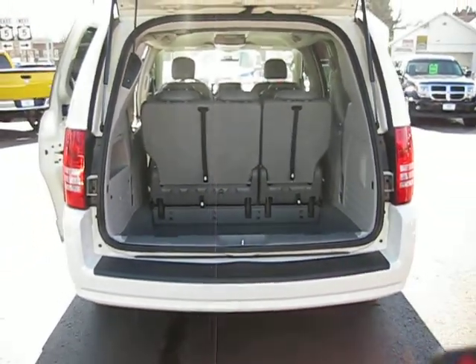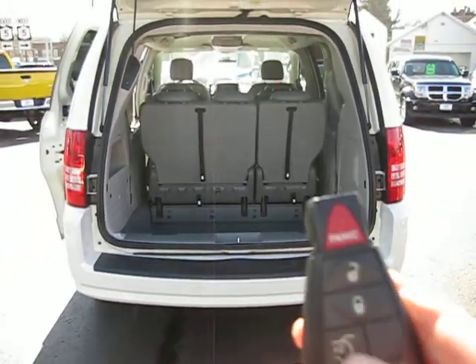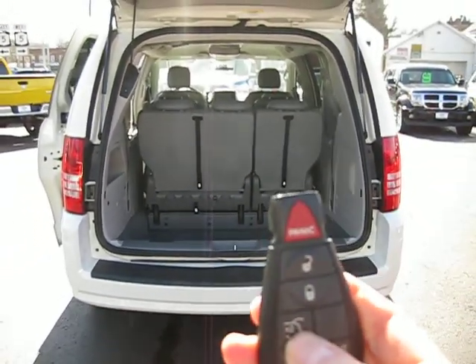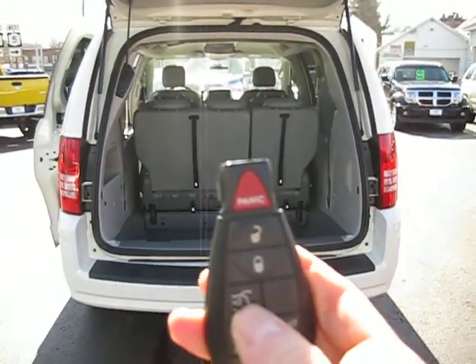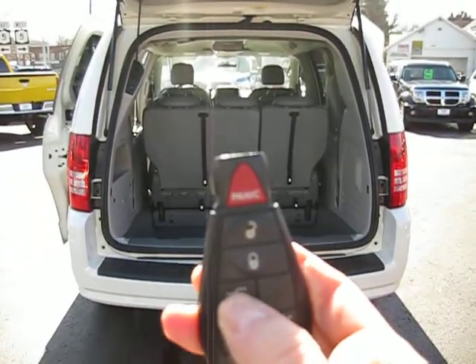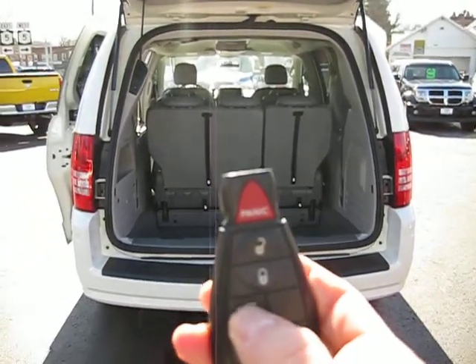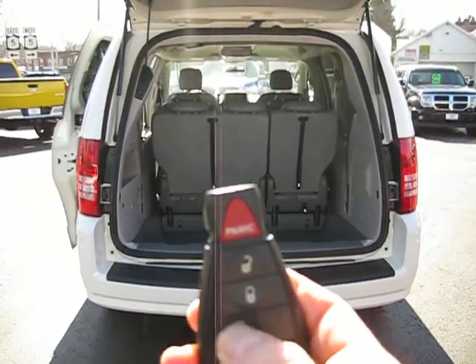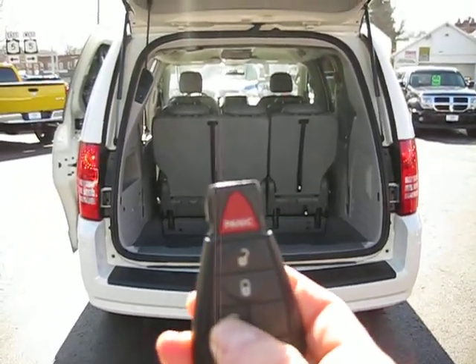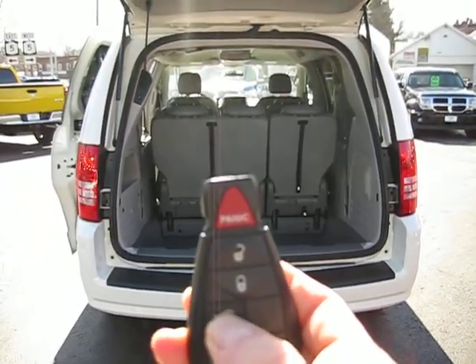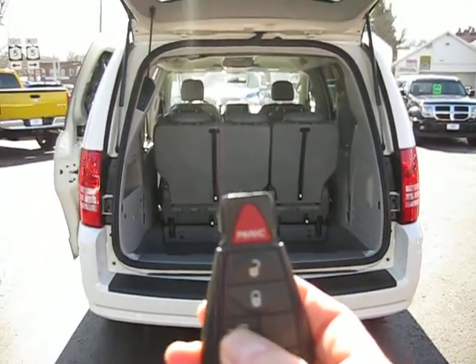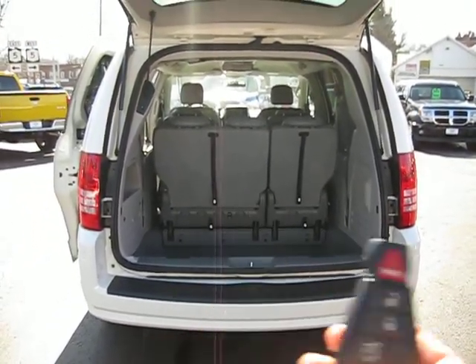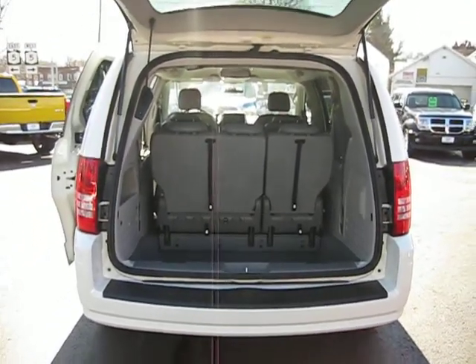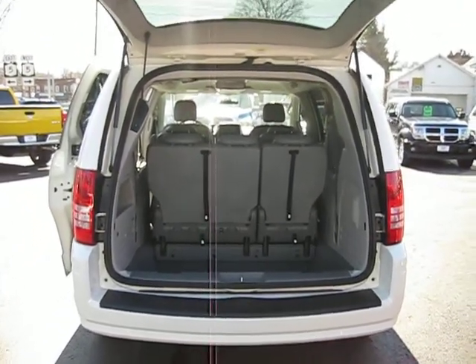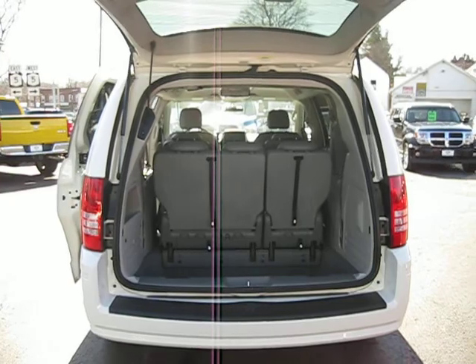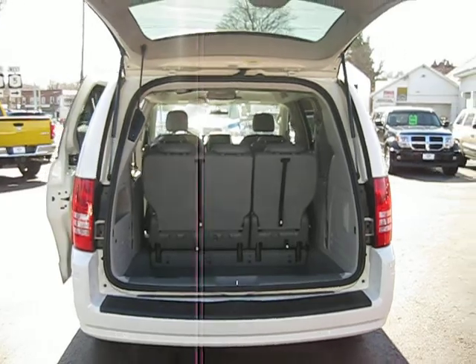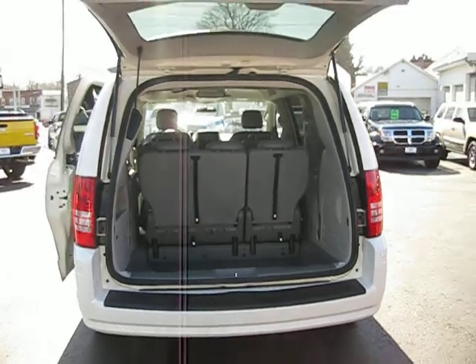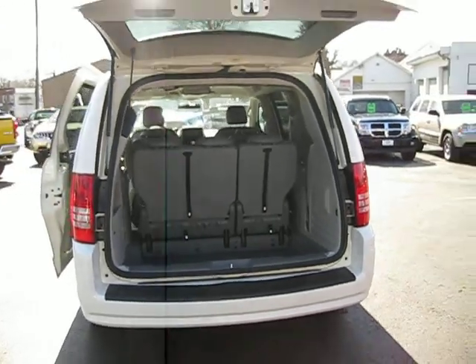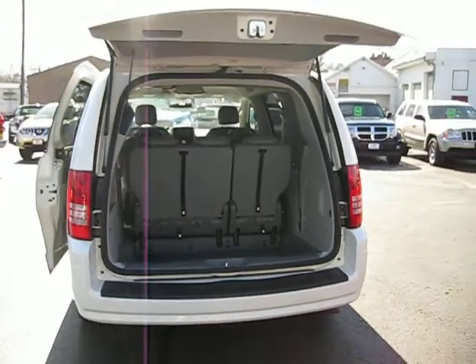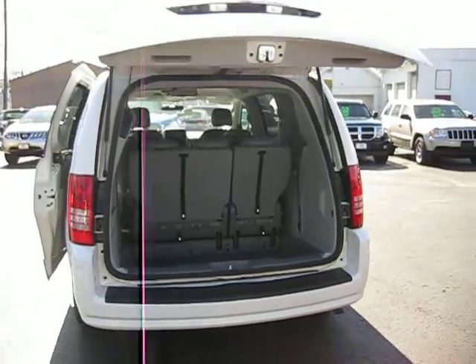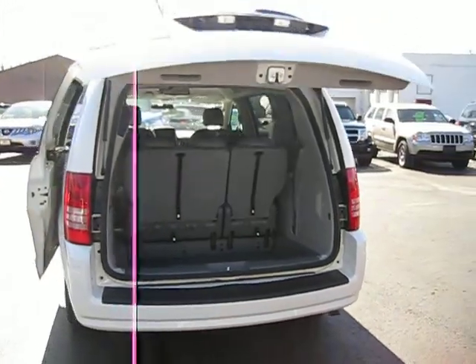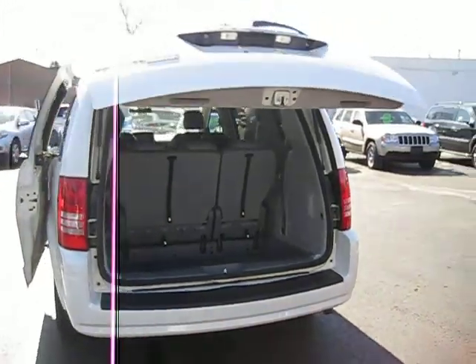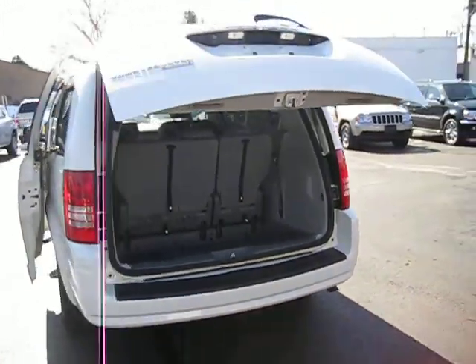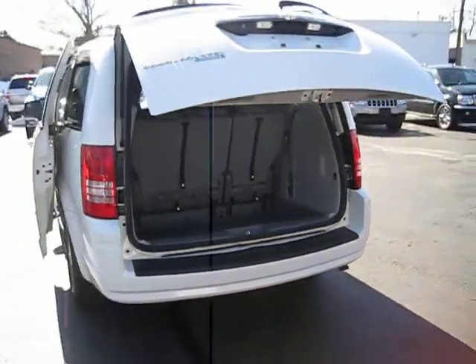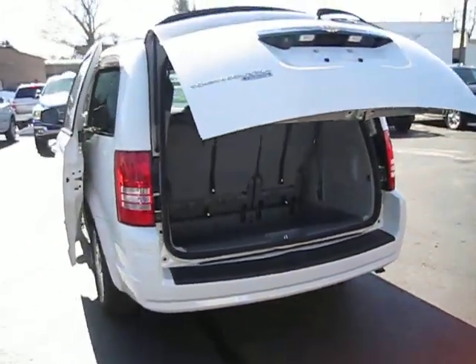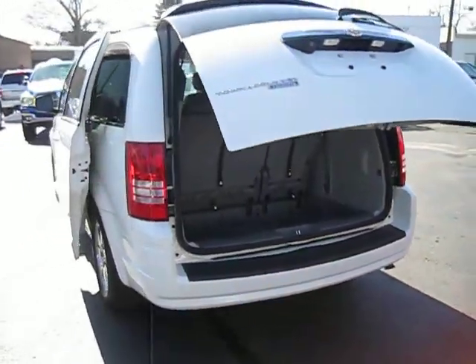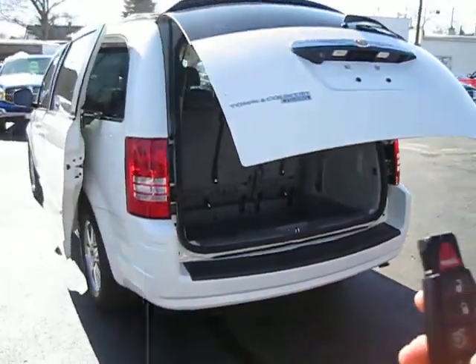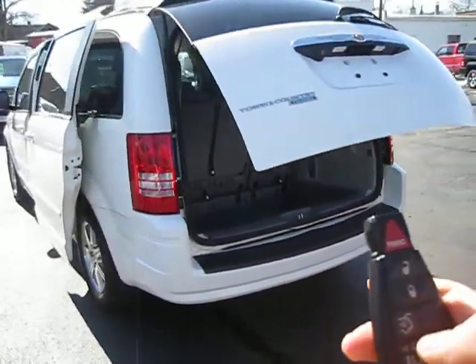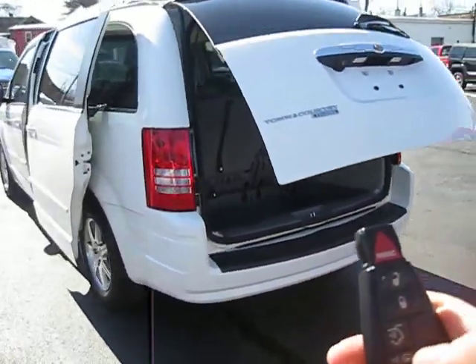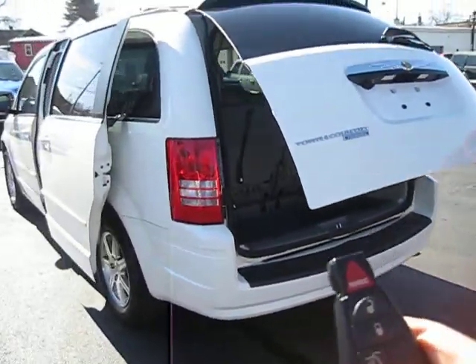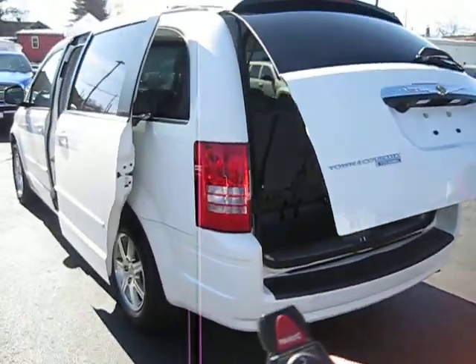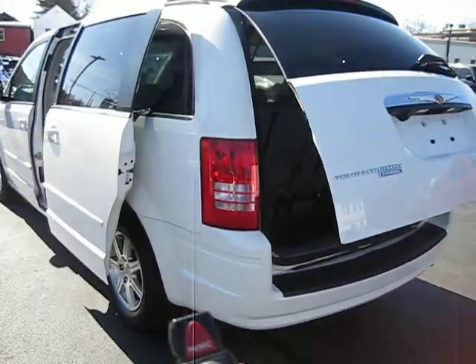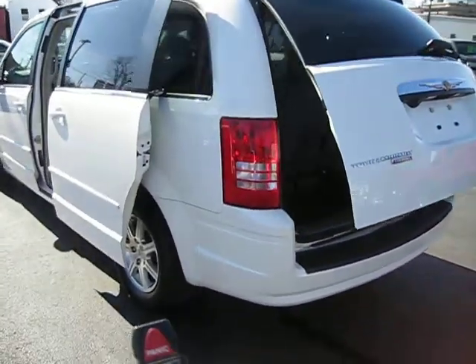Go back to the key fob, hit this twice, and the door will start to come down for you and we're ready to get those kids in the car.